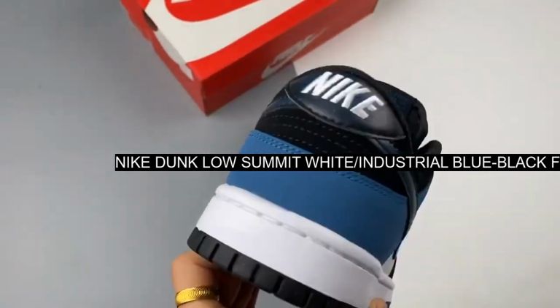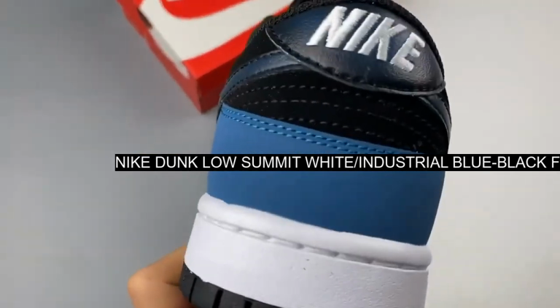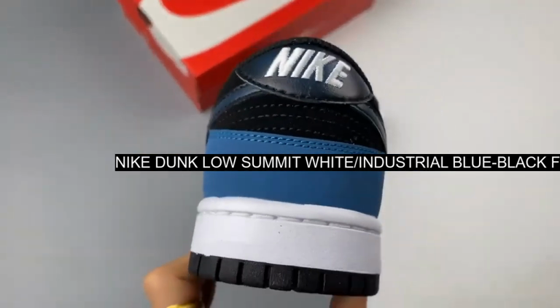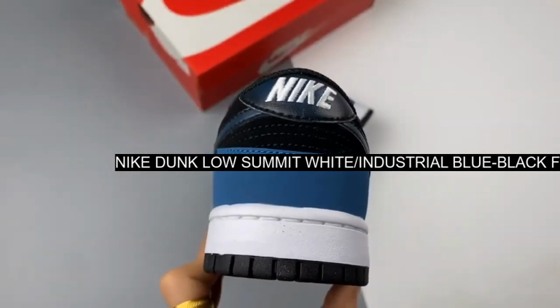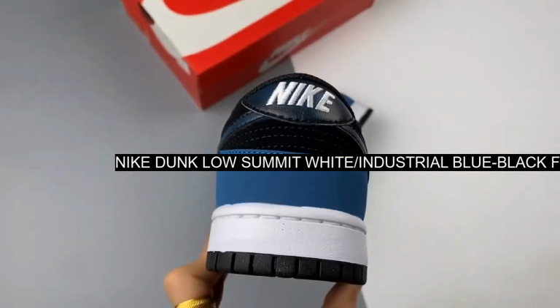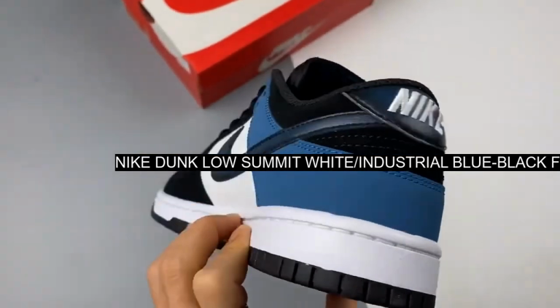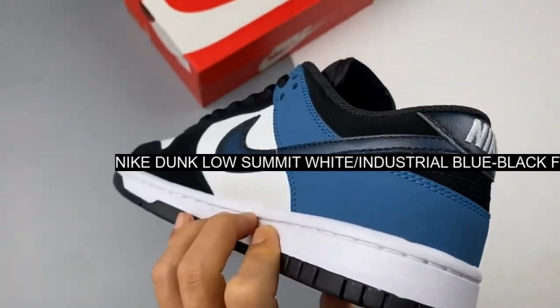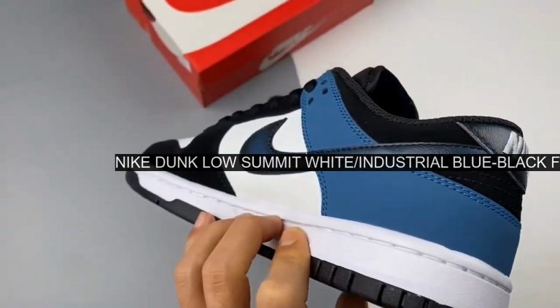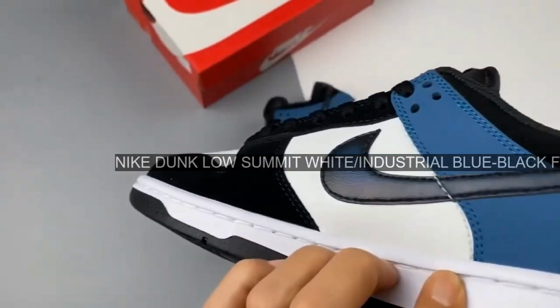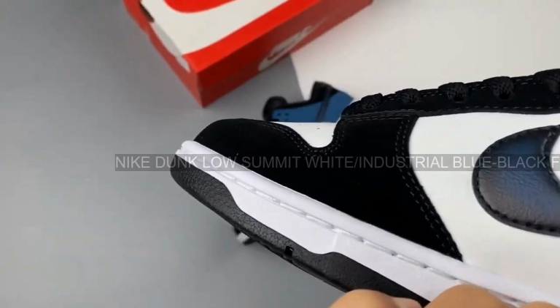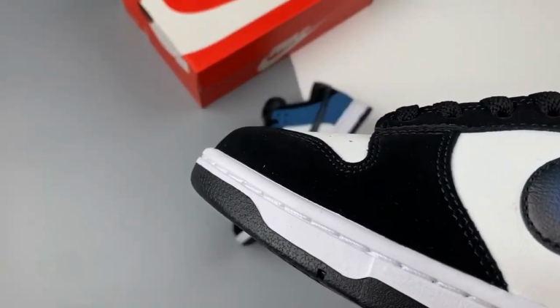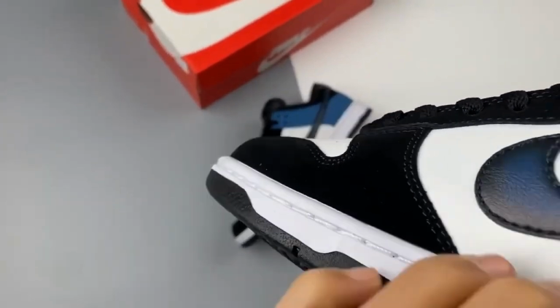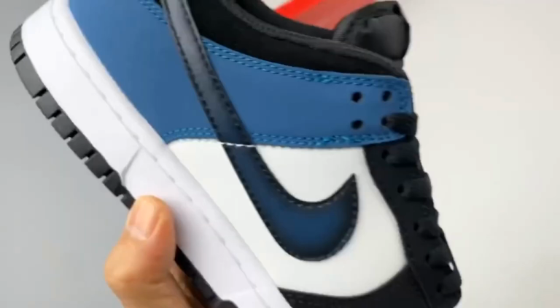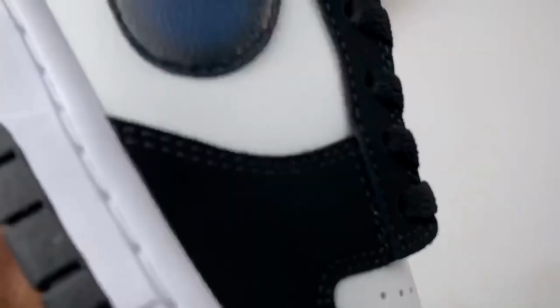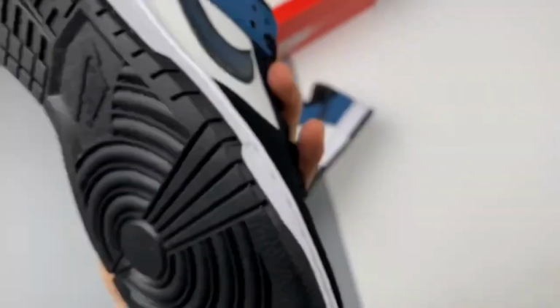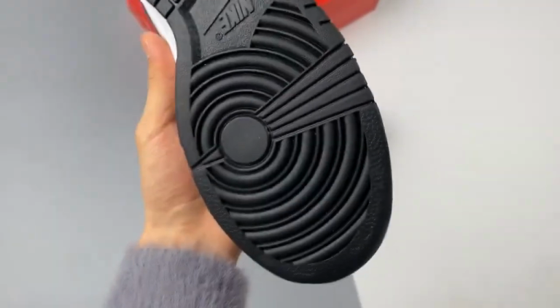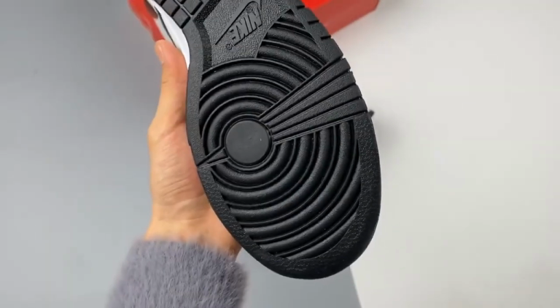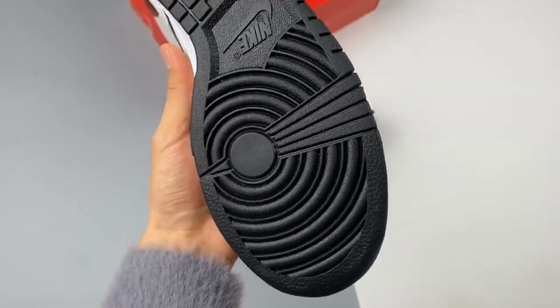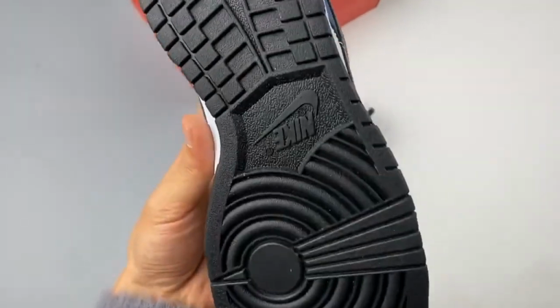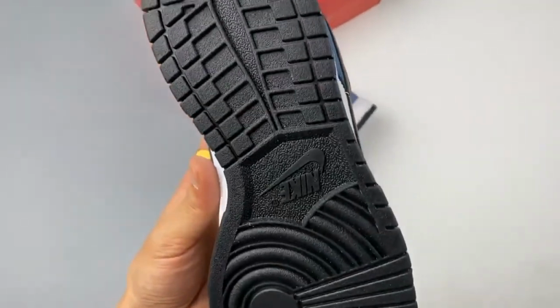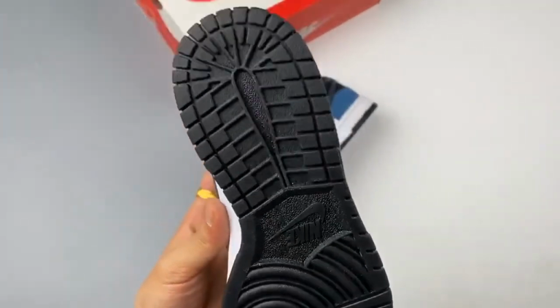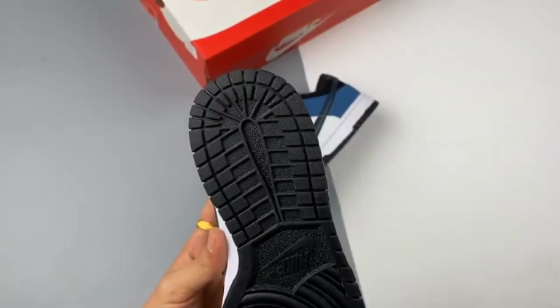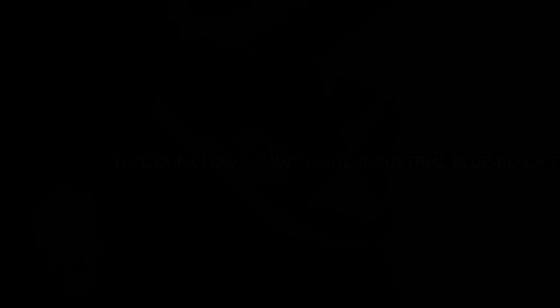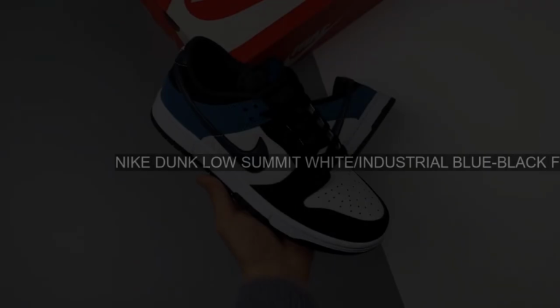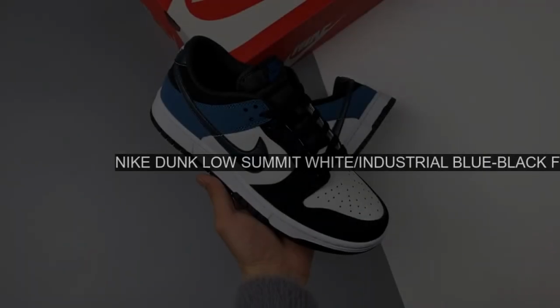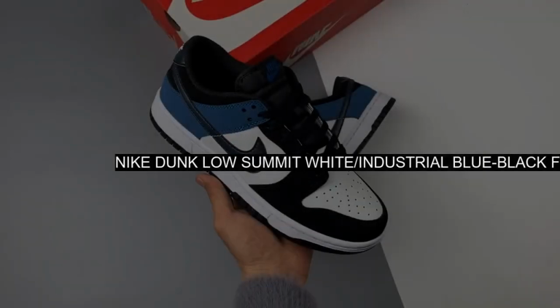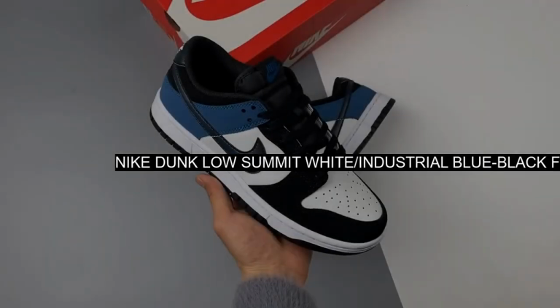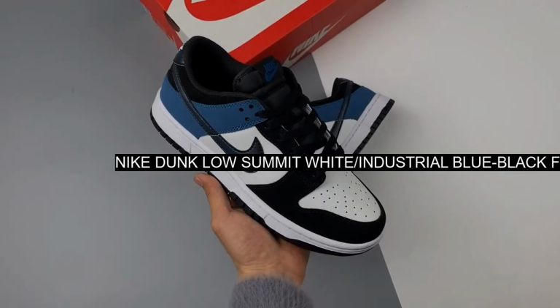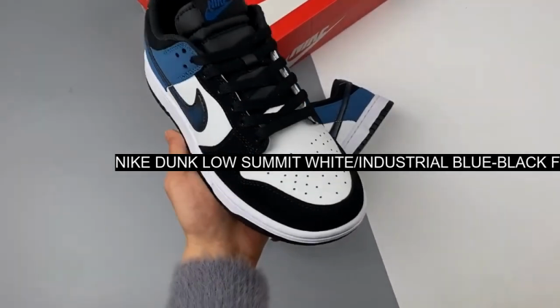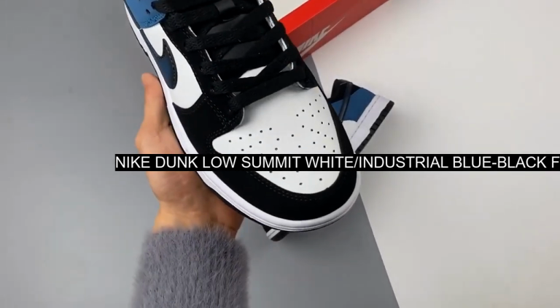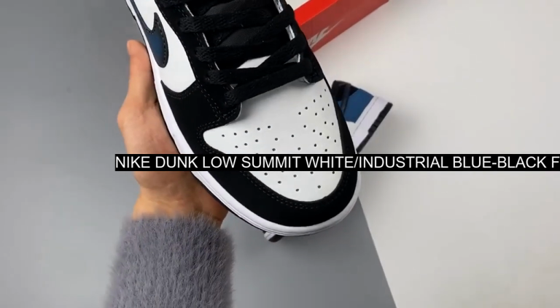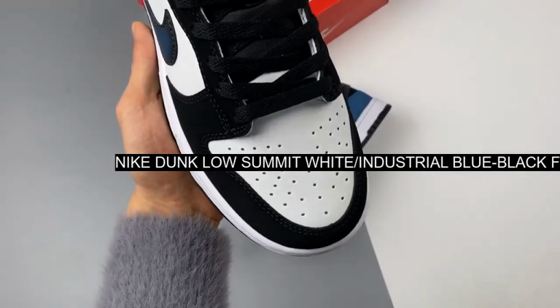Release date: TBC. Brand: Nike. Model: Dunk. Style code: FD6923.100.